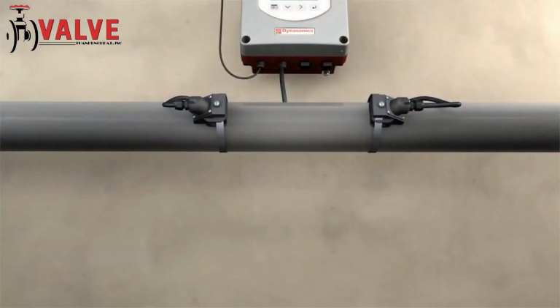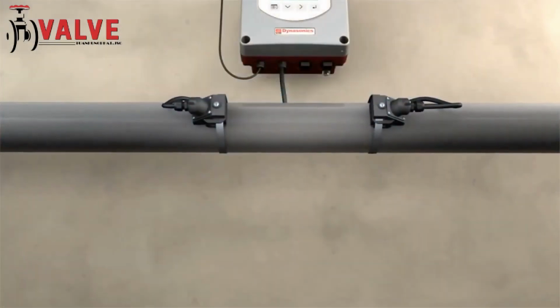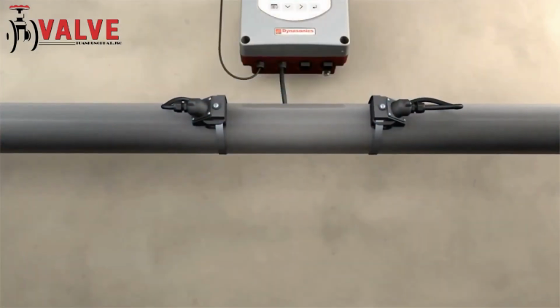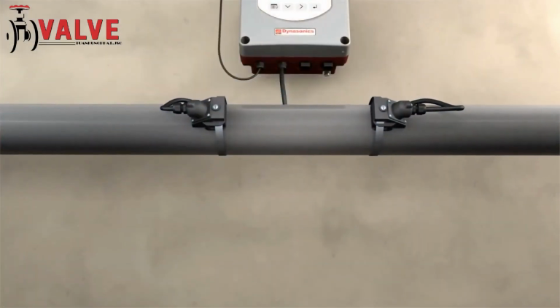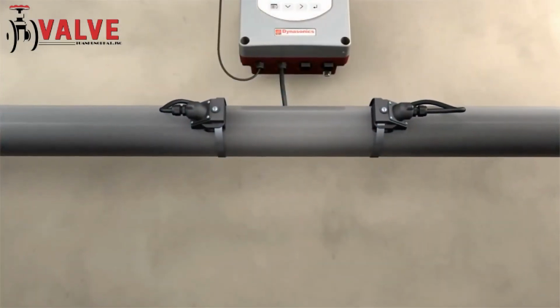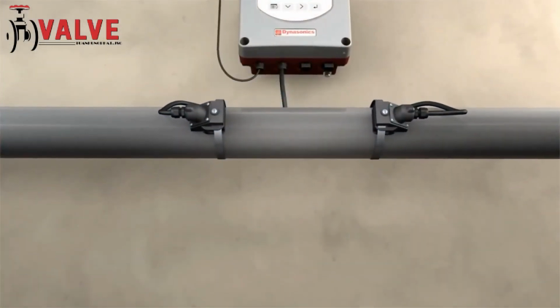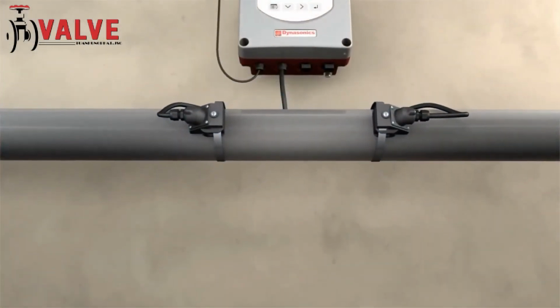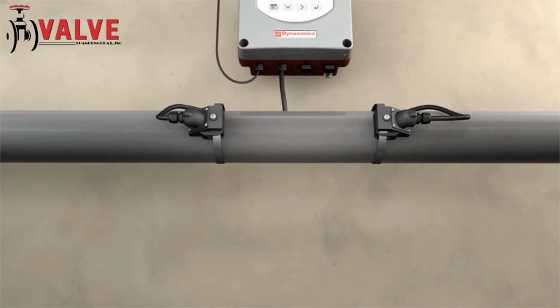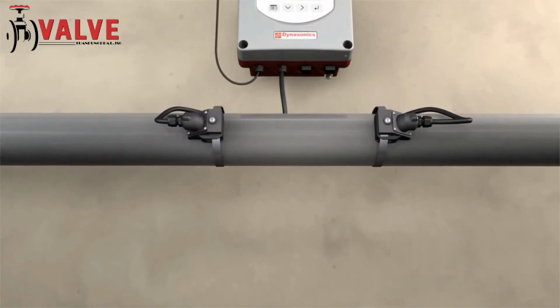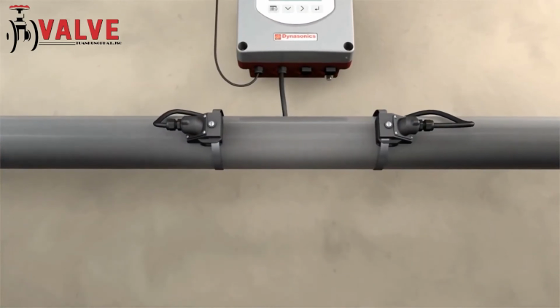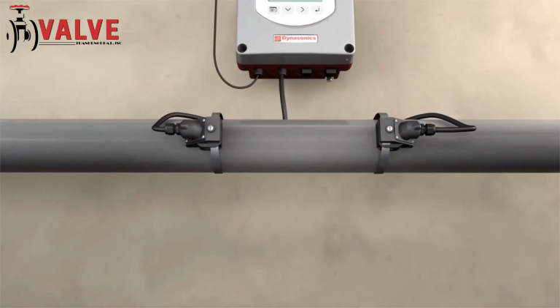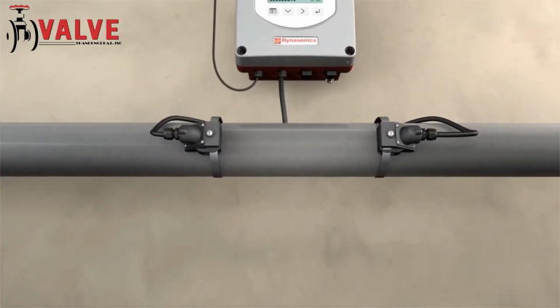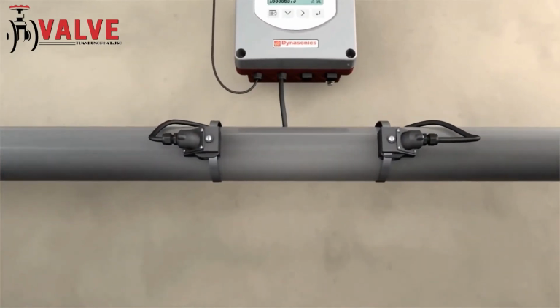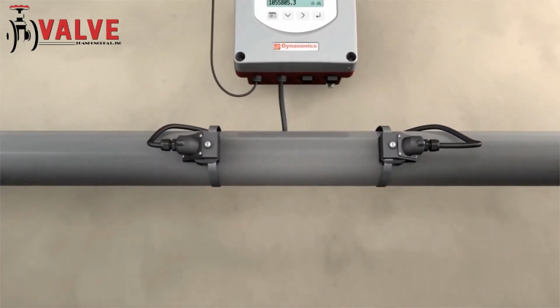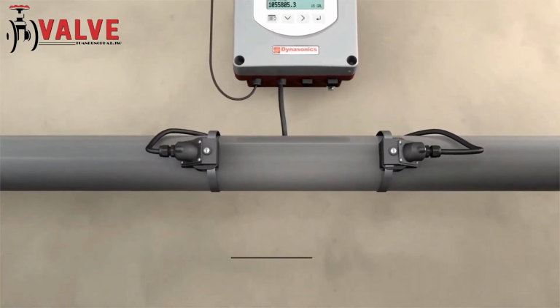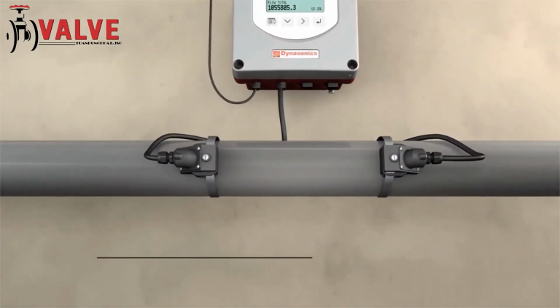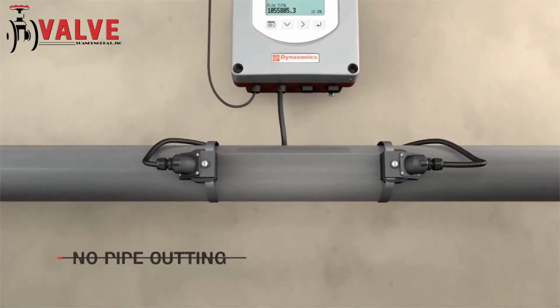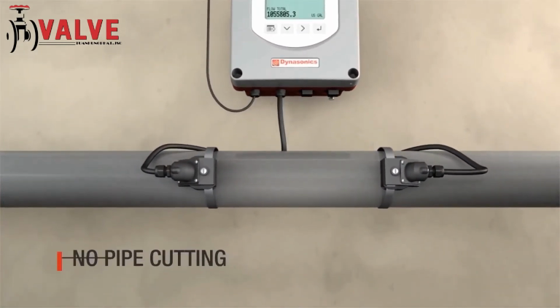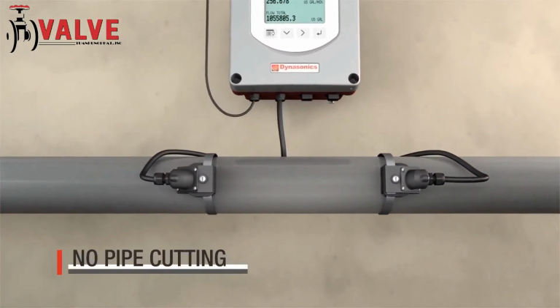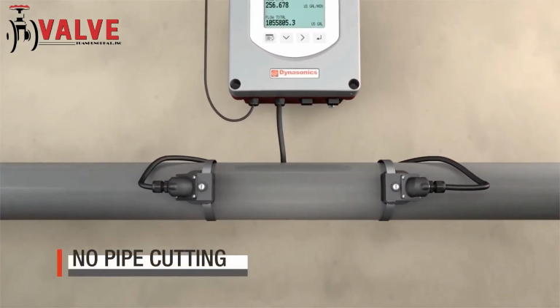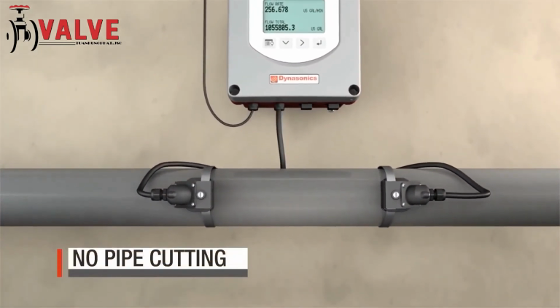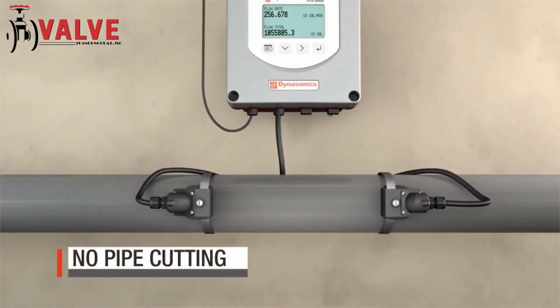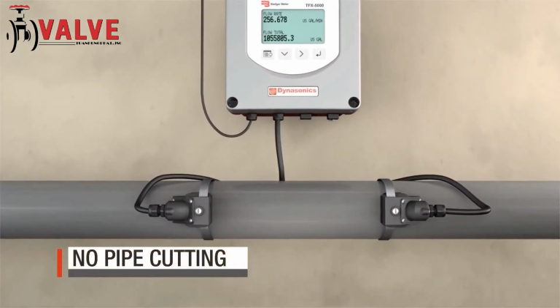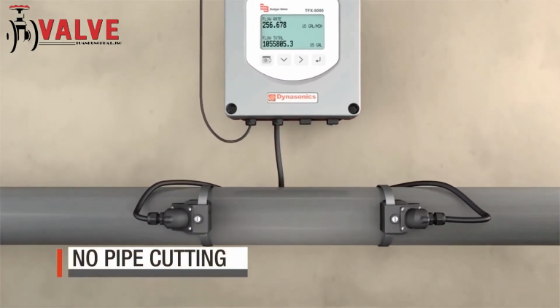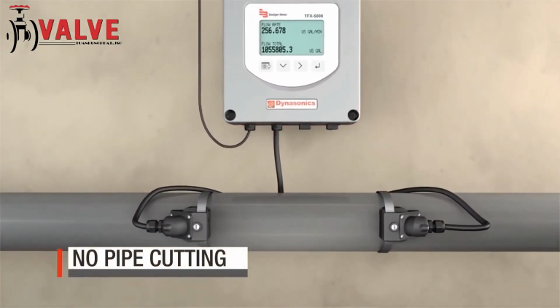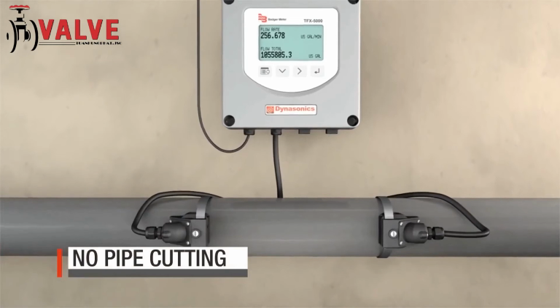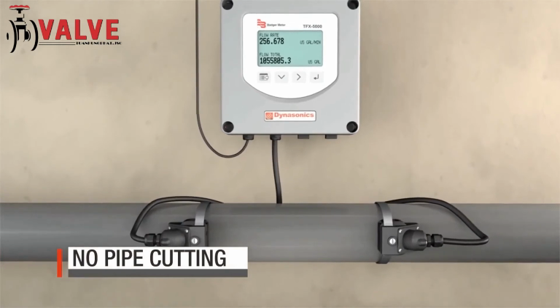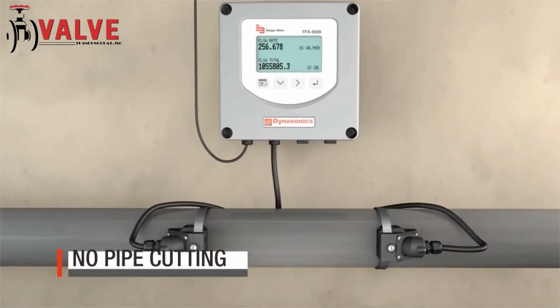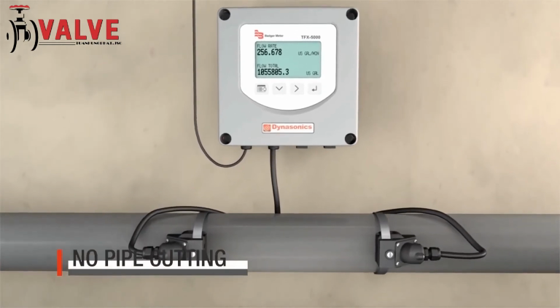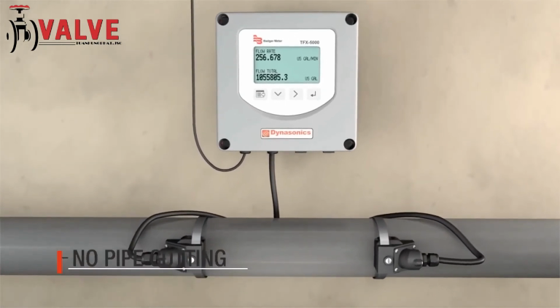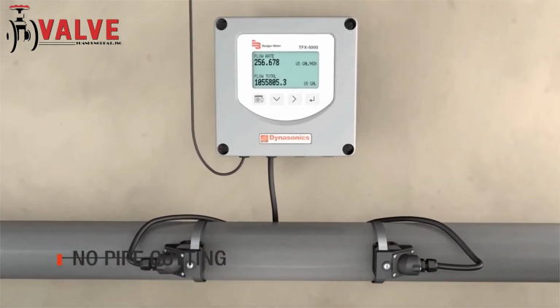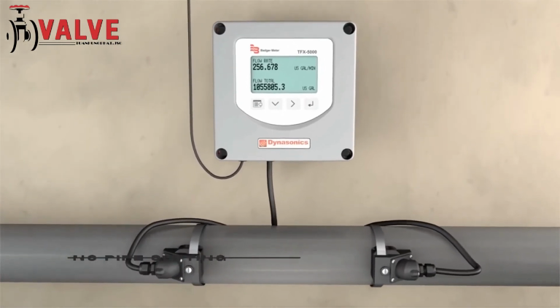There are many reasons to consider clamp-on ultrasonic technology. No pipe cutting is required, which eliminates the need to shut down, purge, or disinfect.